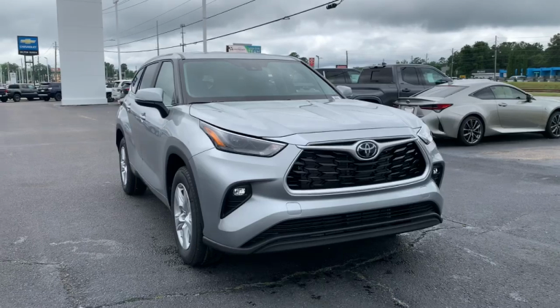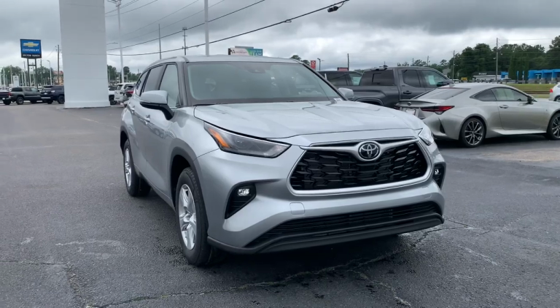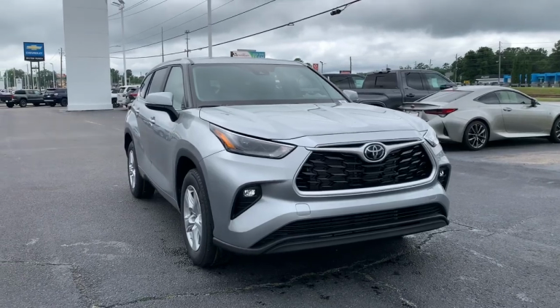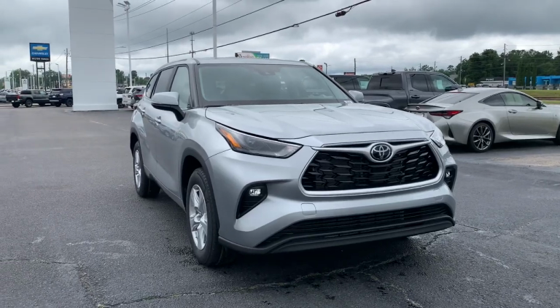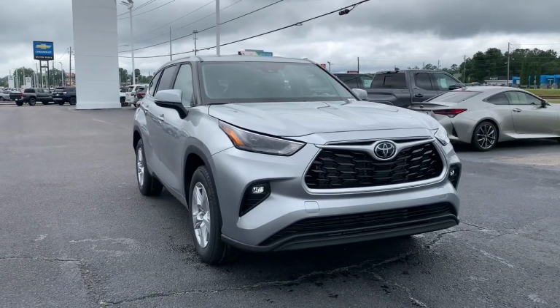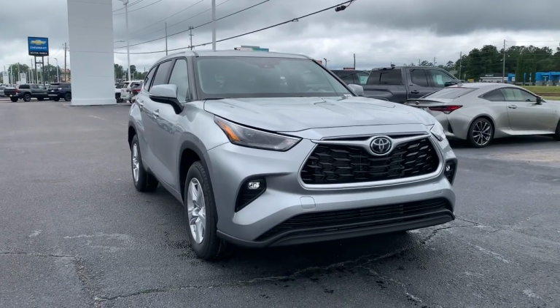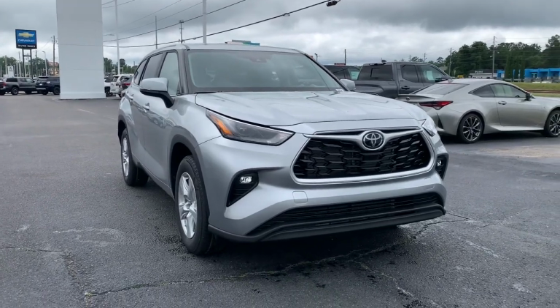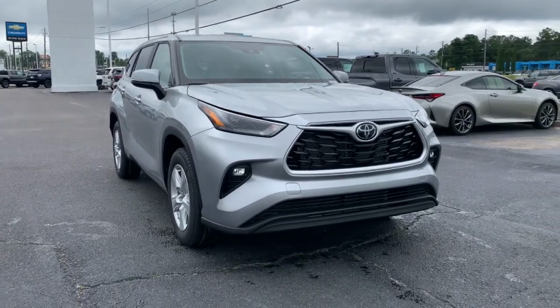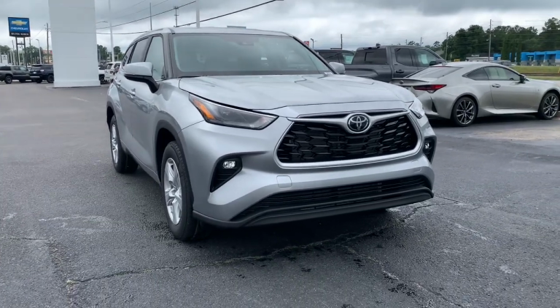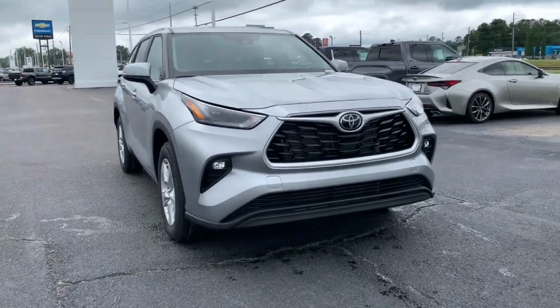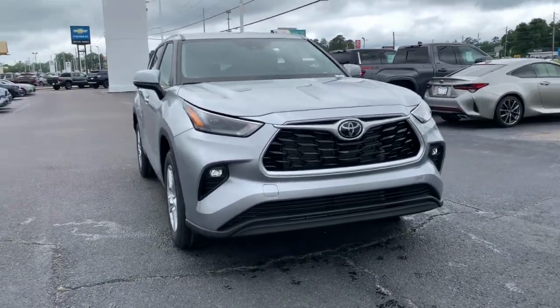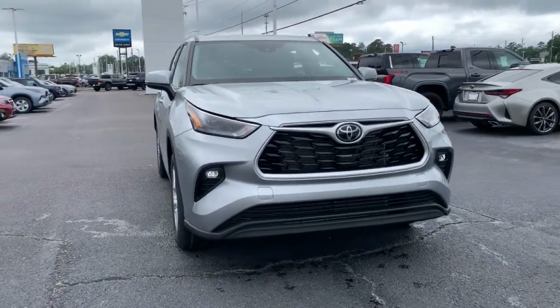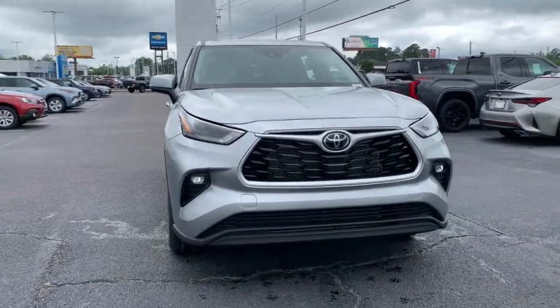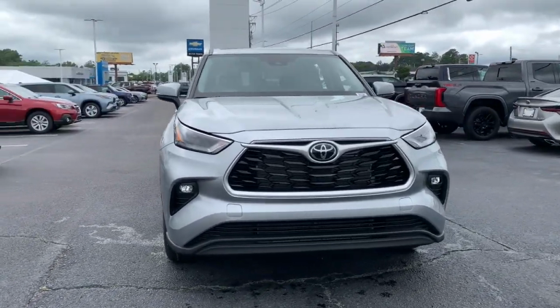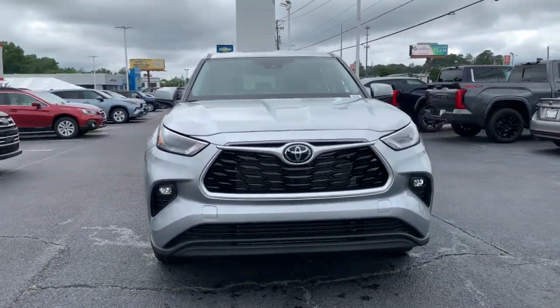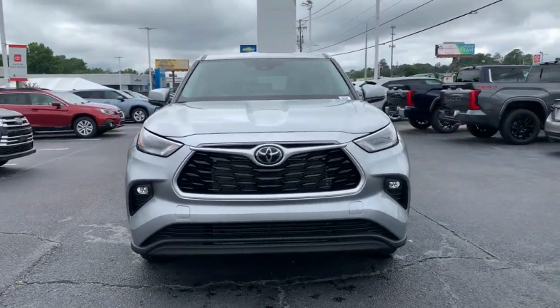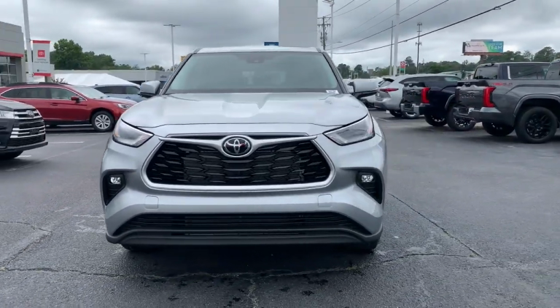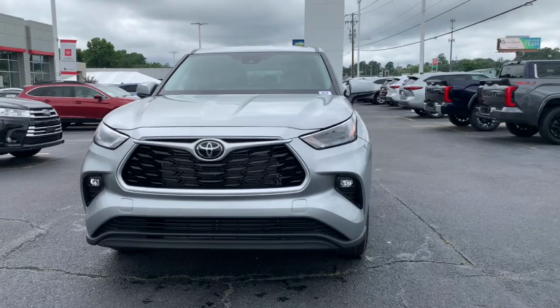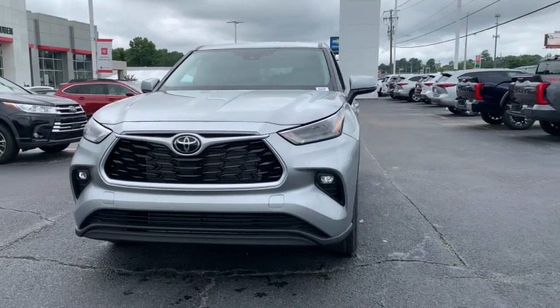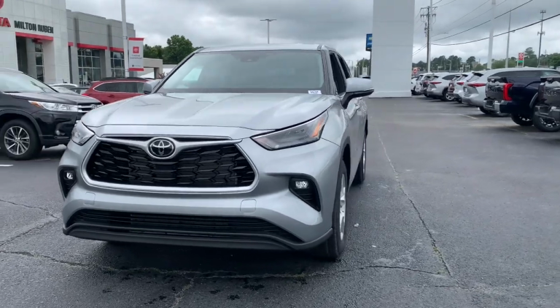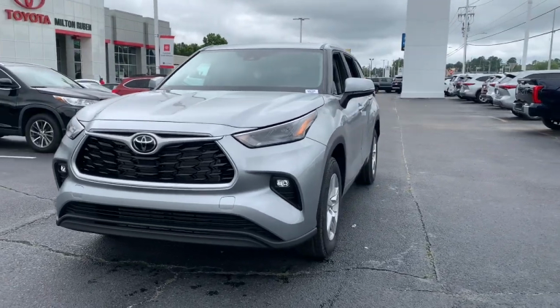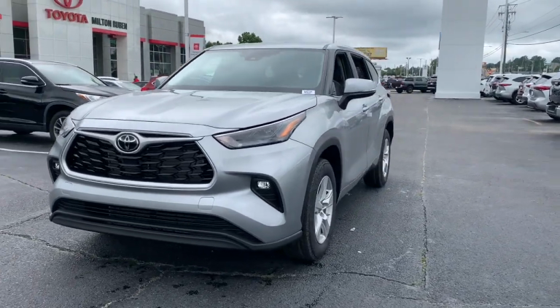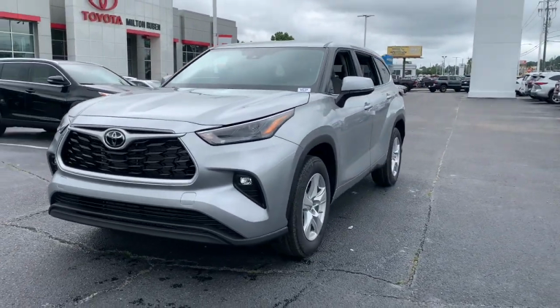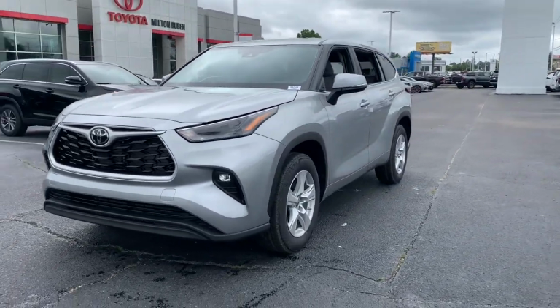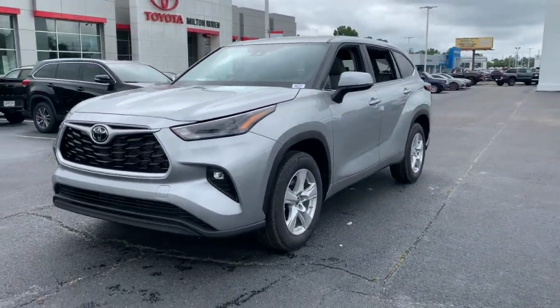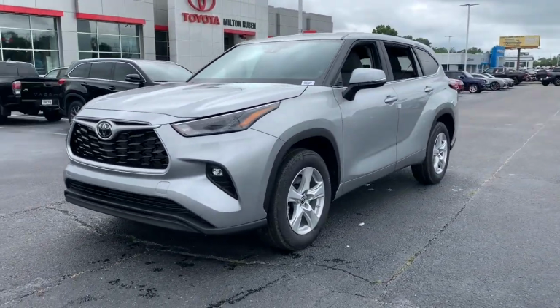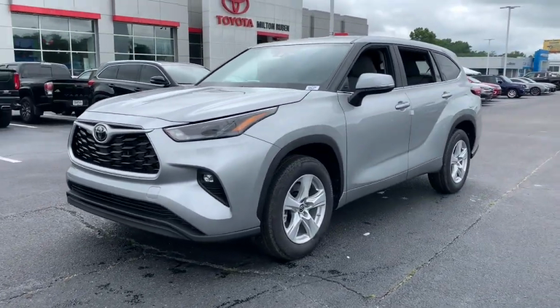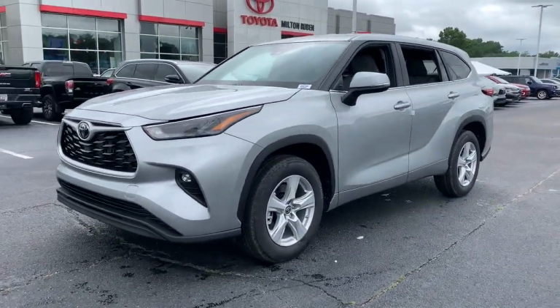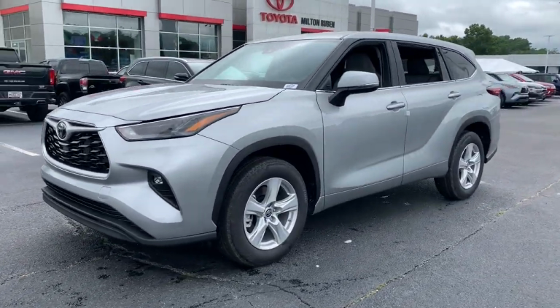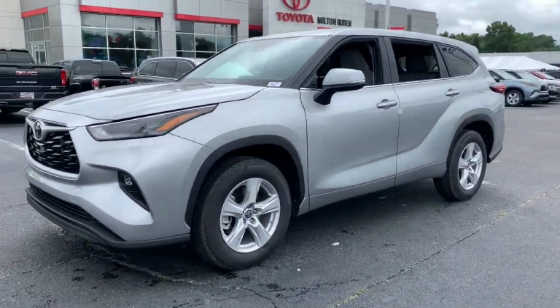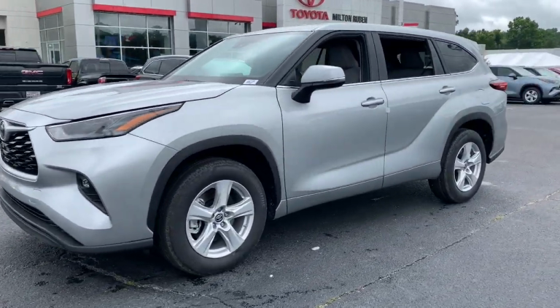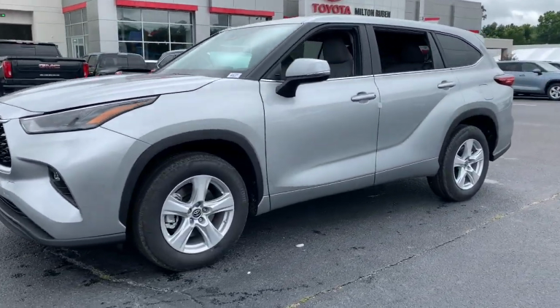You will be amazed by this 2023 Toyota Highlander. From daily drives to epic road trips, this Highlander has you covered.